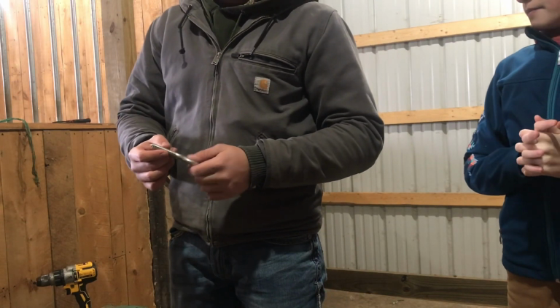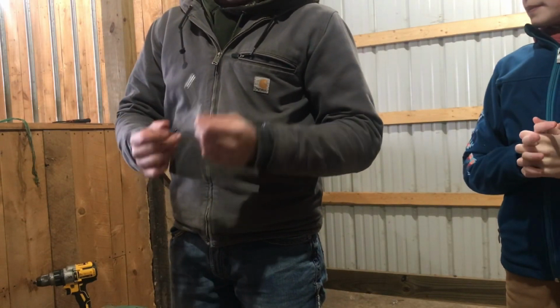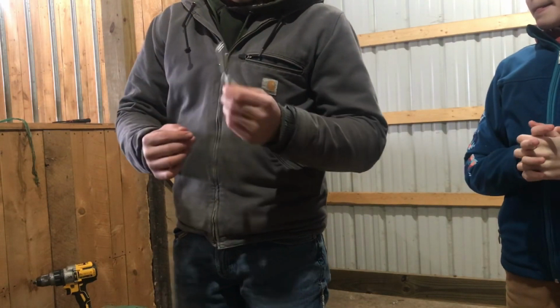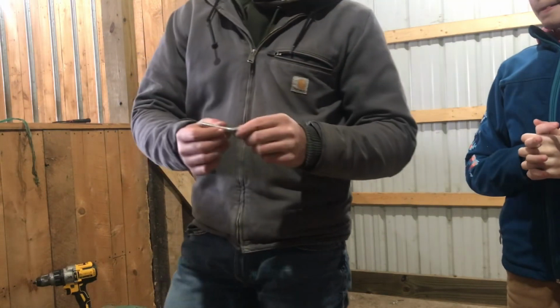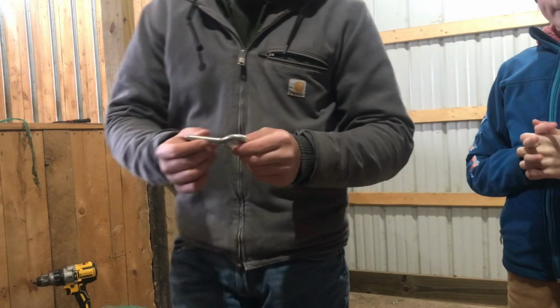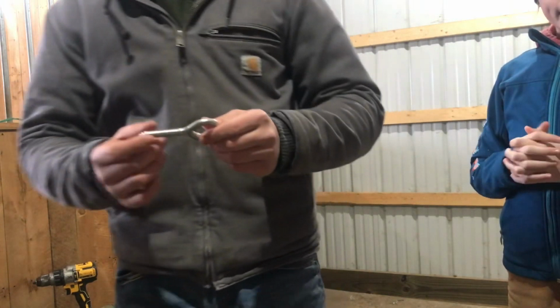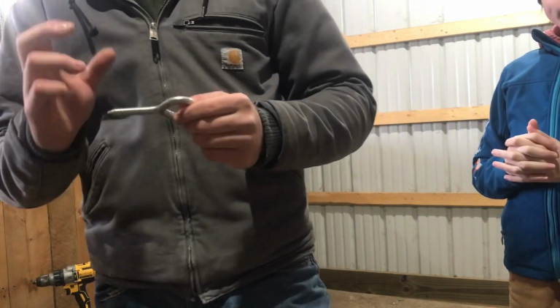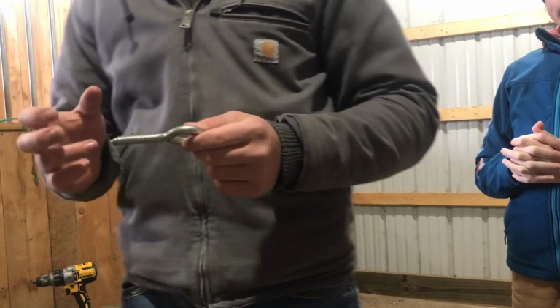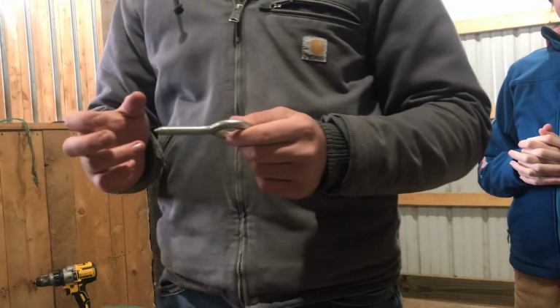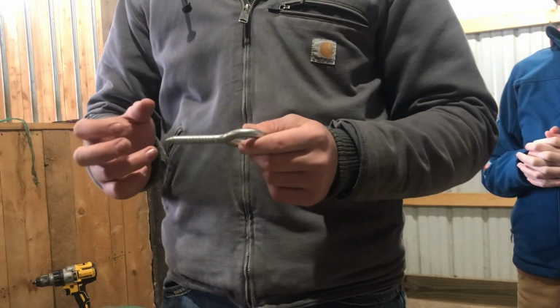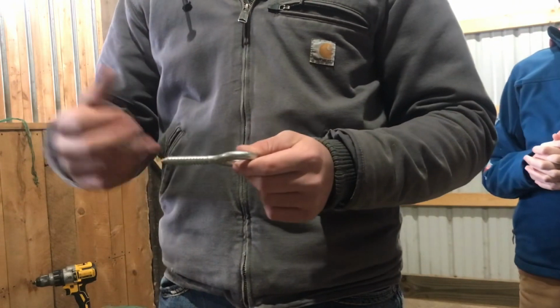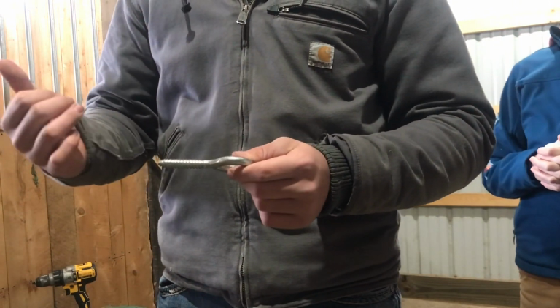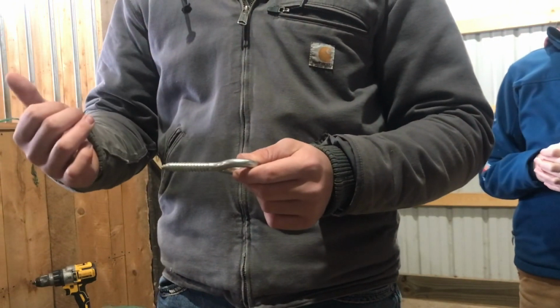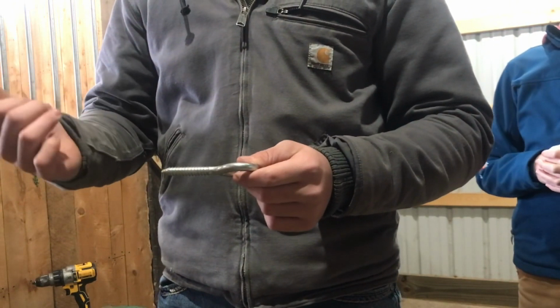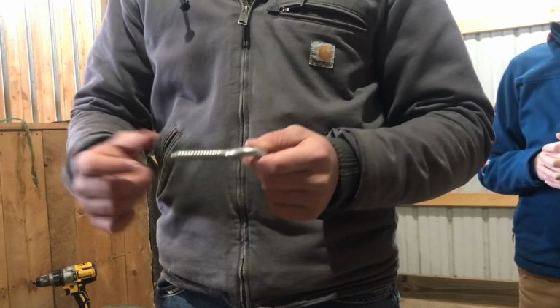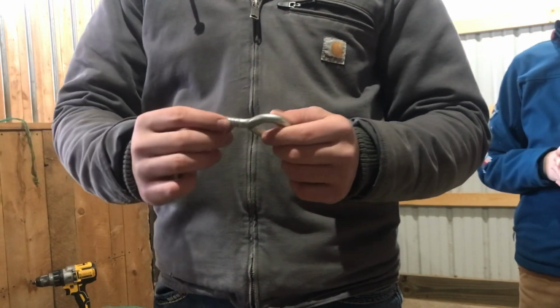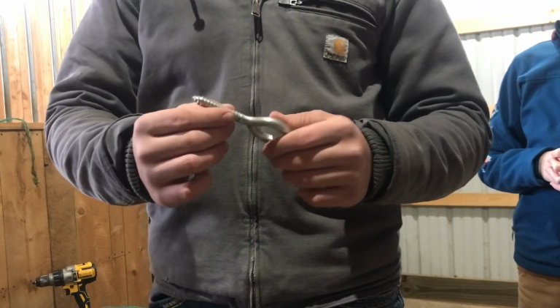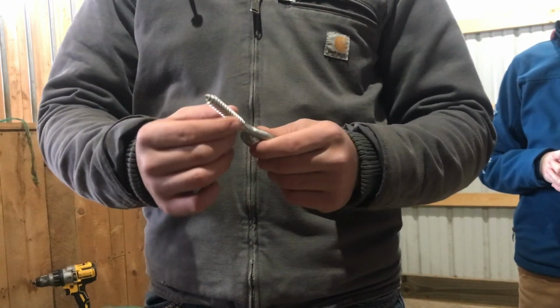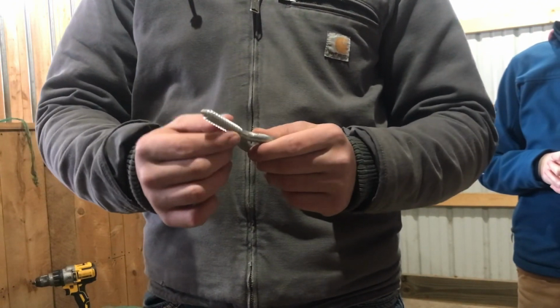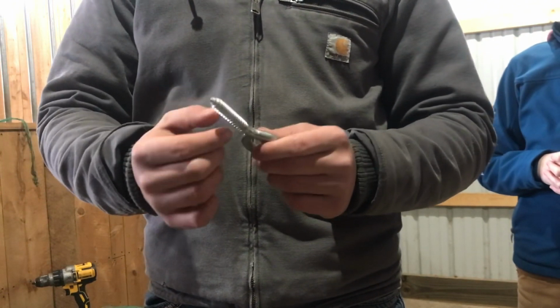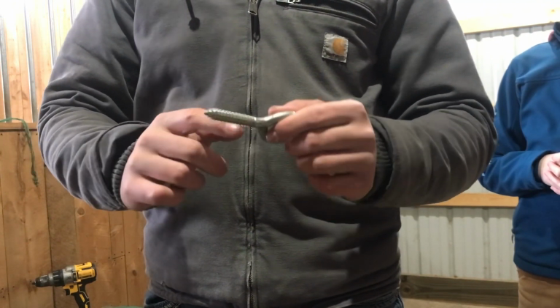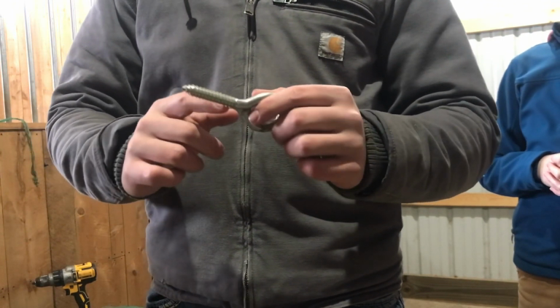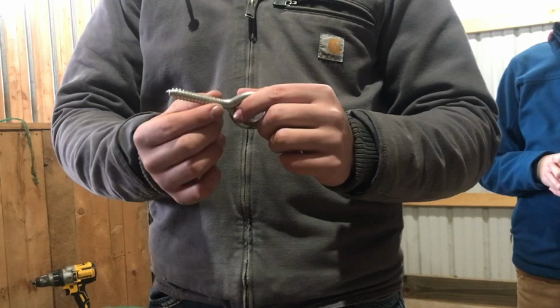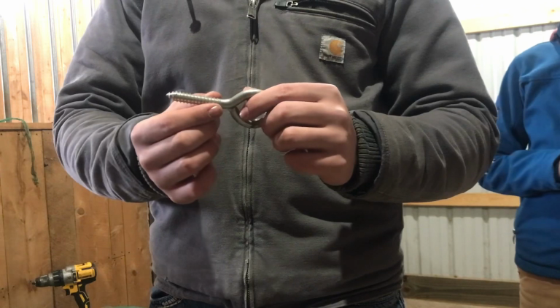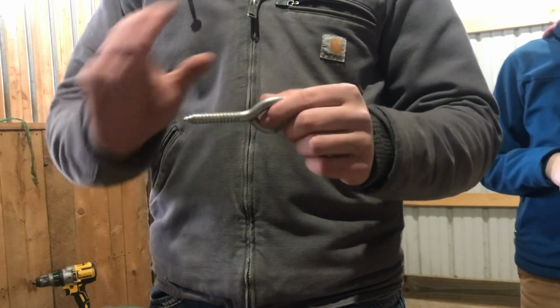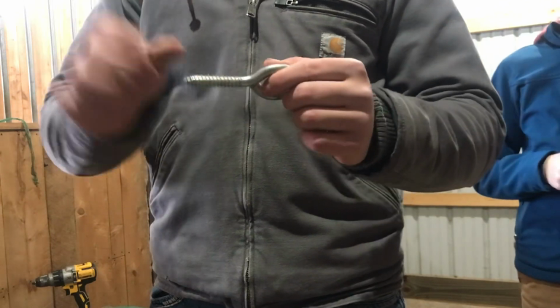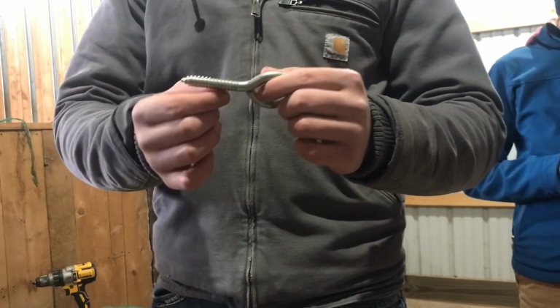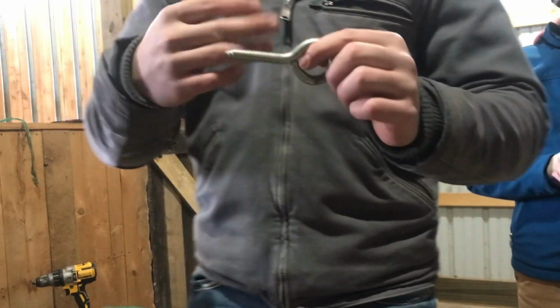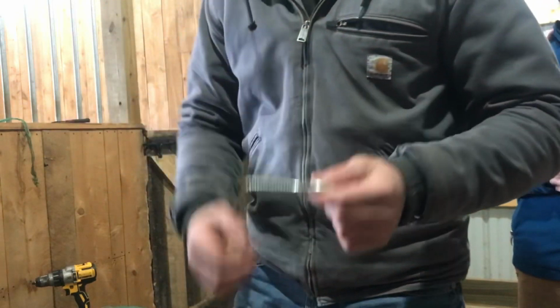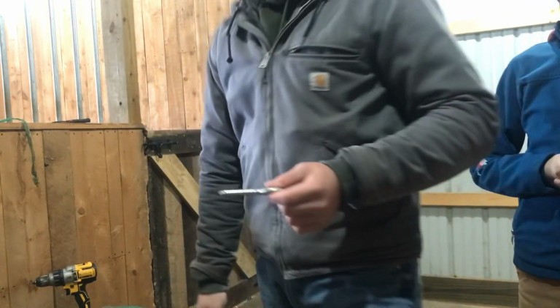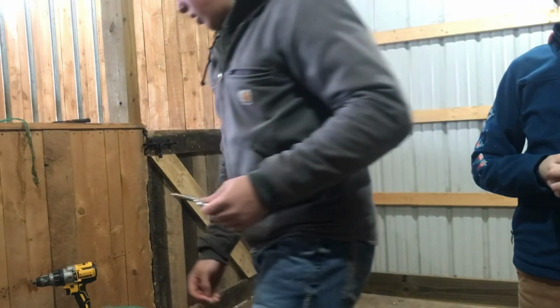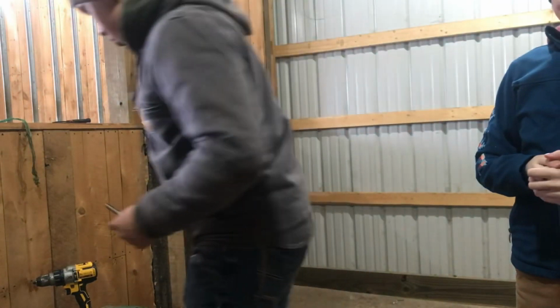Anyways, the threads — you don't want the size of the threads, because it's not going to thread into what you want. So inside of the threads, that's the size of the drill bit that you want.